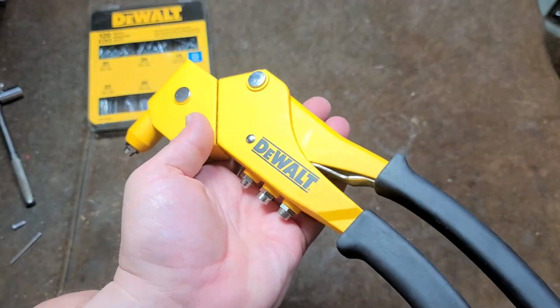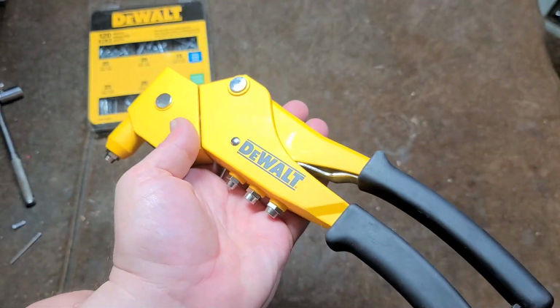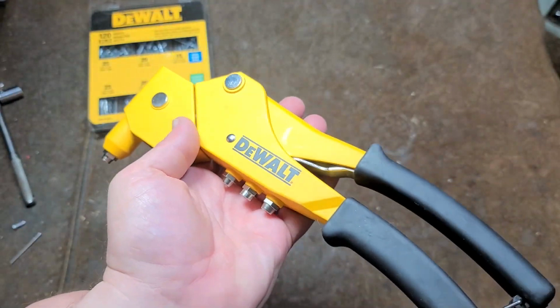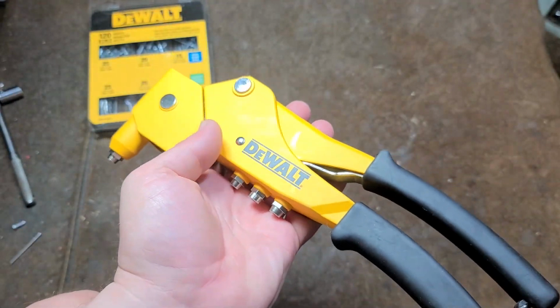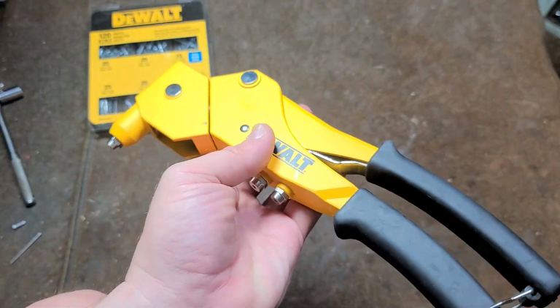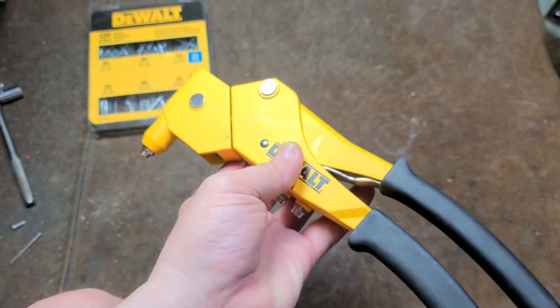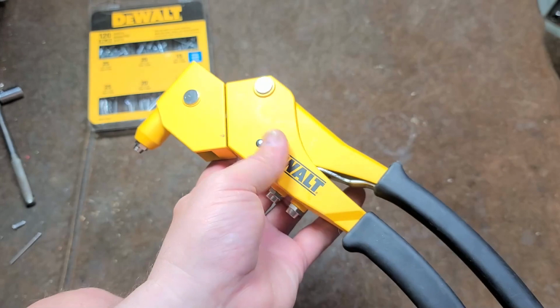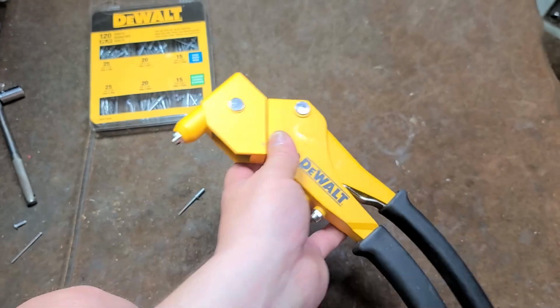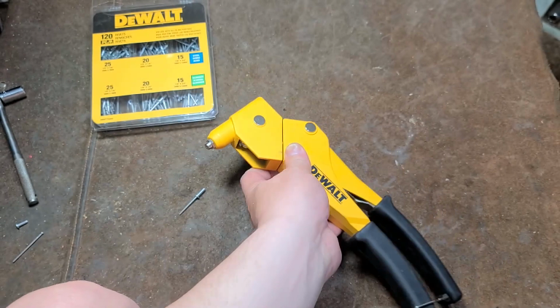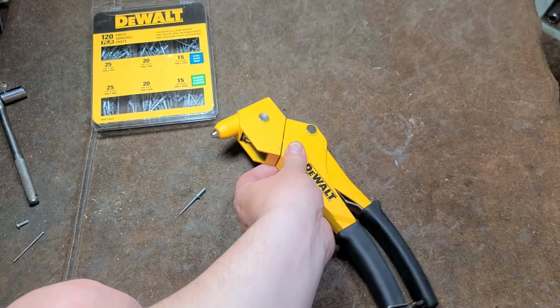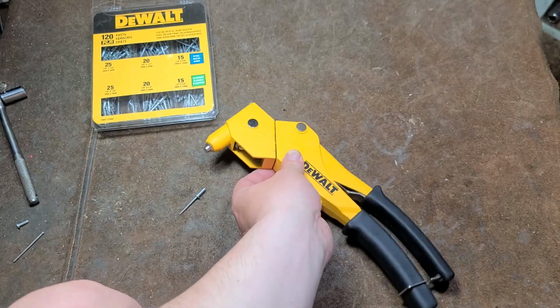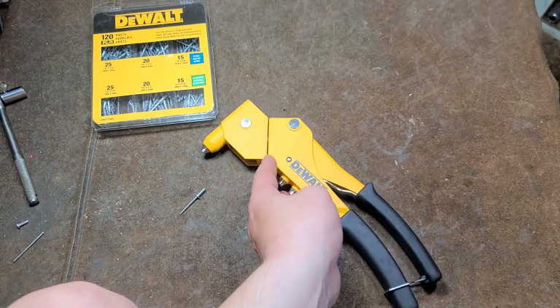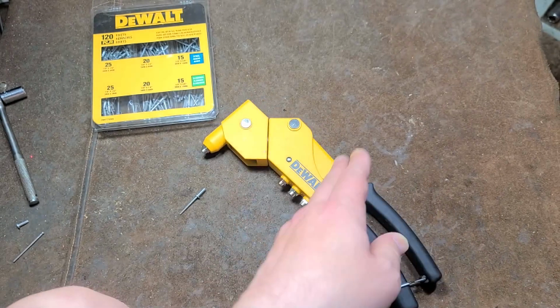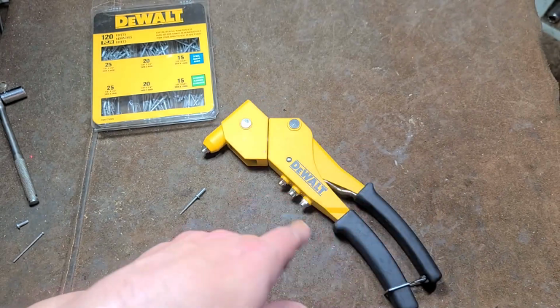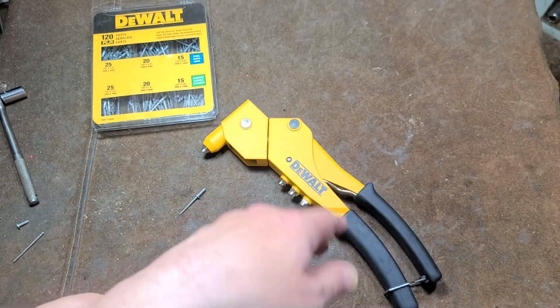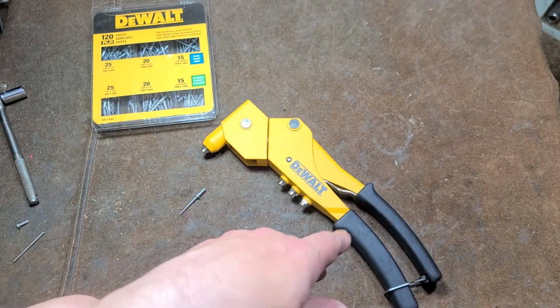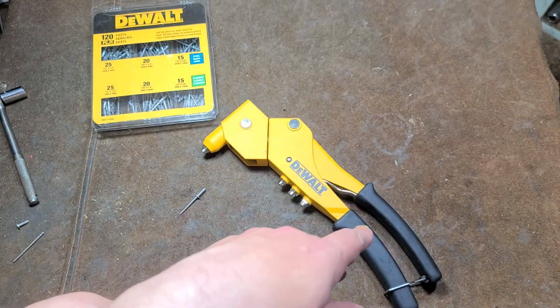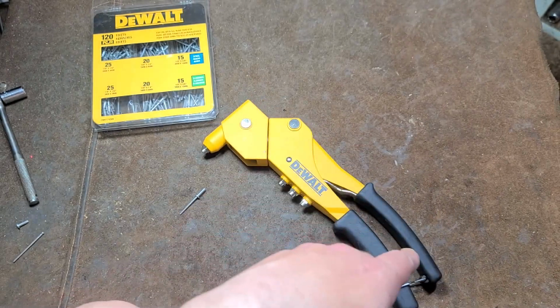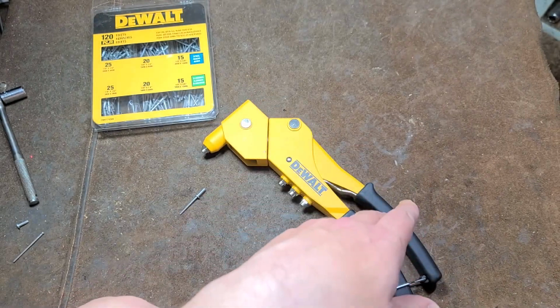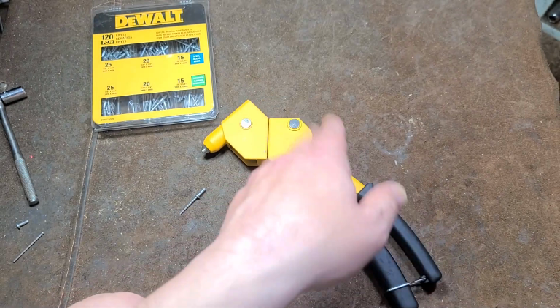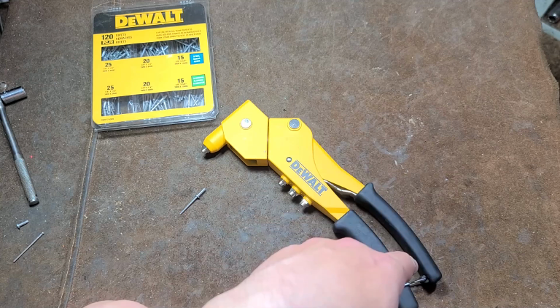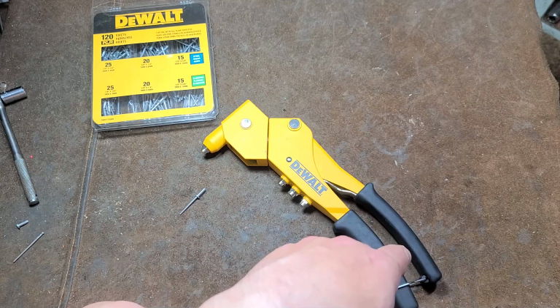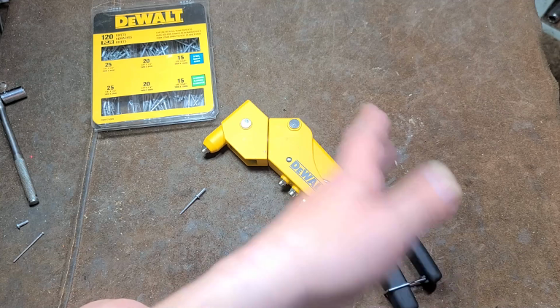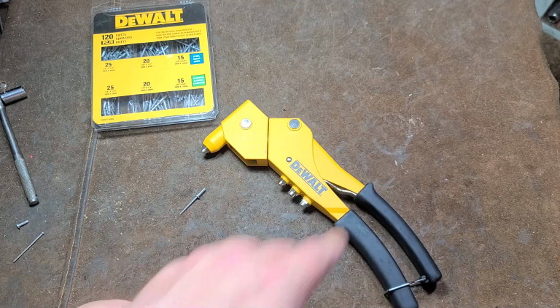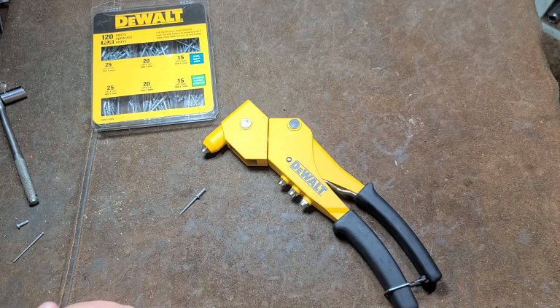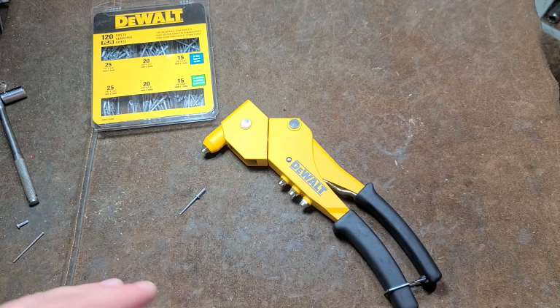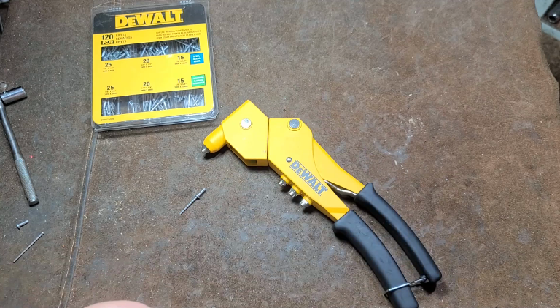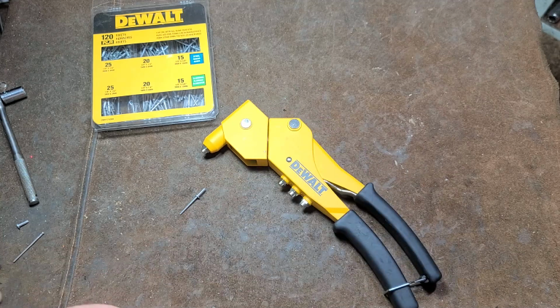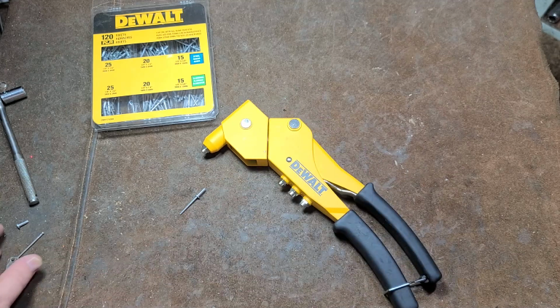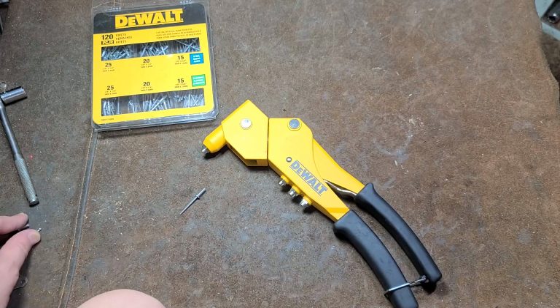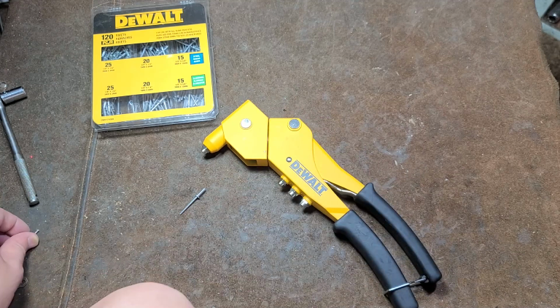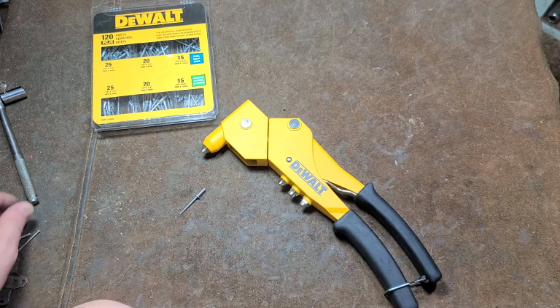This was an open box item from my local True Value — not Ace Hardware, True Value — and they had it marked way down to twelve bucks. So we'll see how this one works, and I'll show you a neat little trick too.